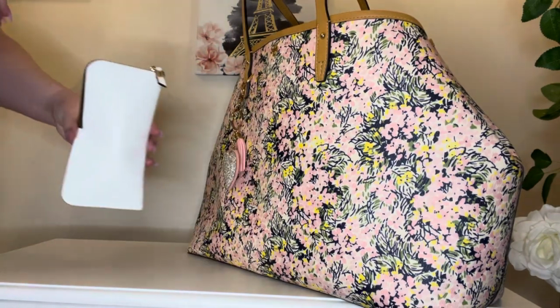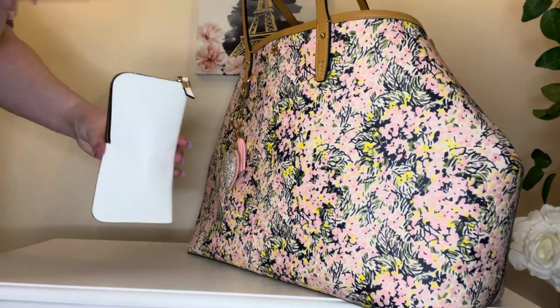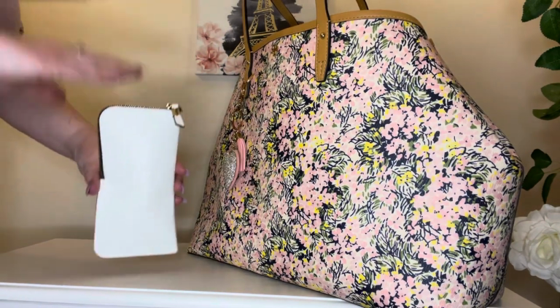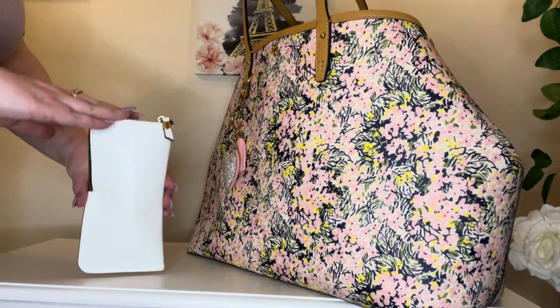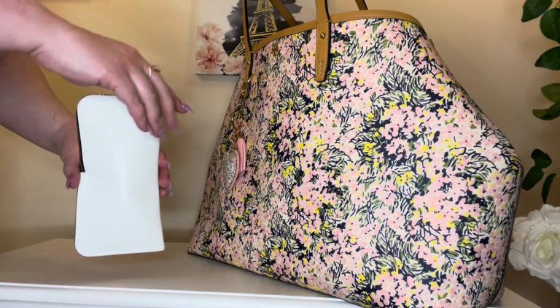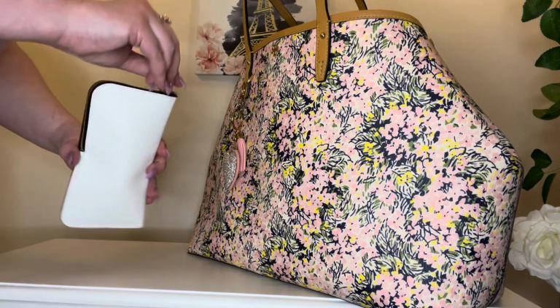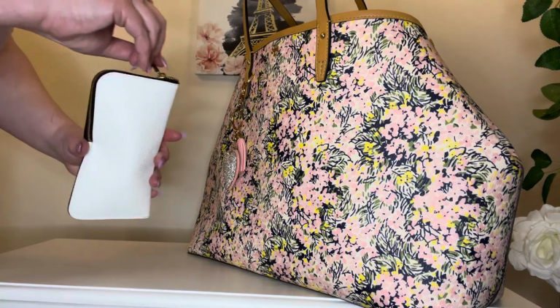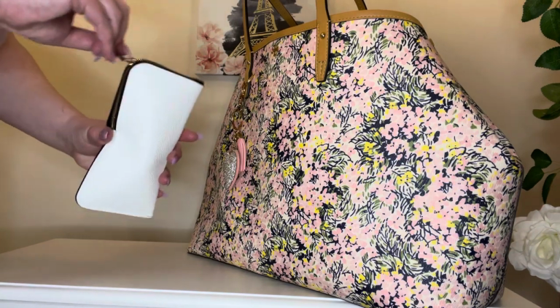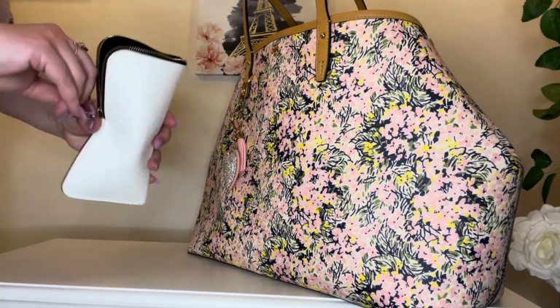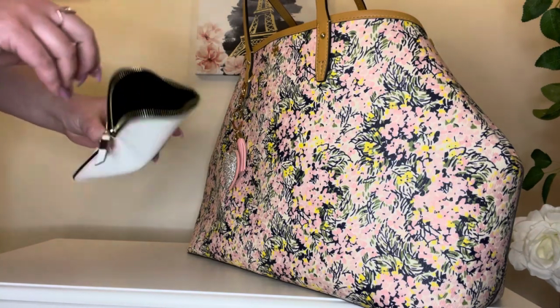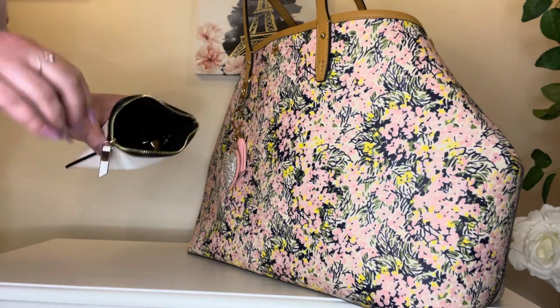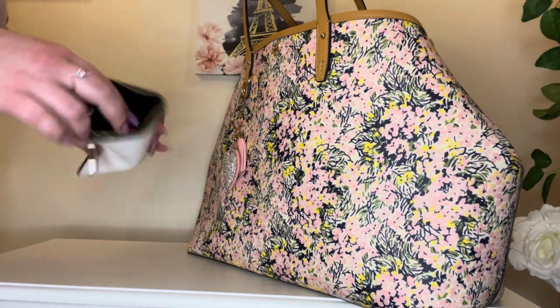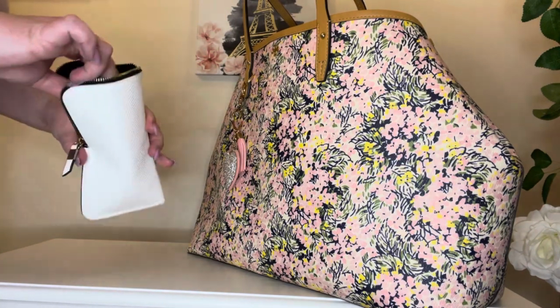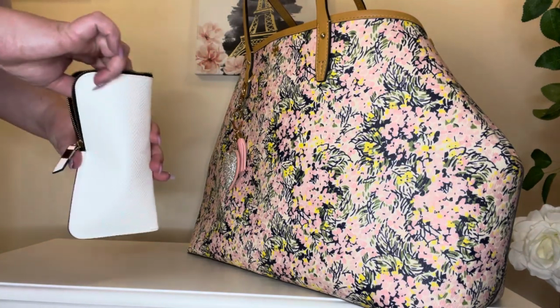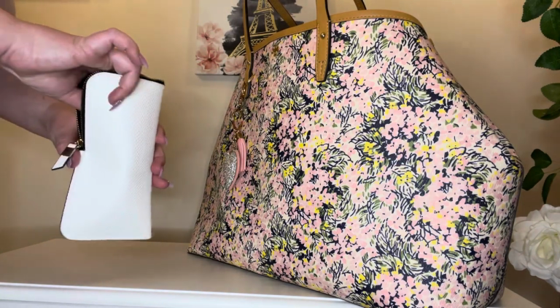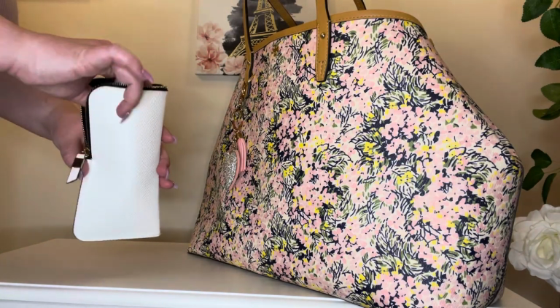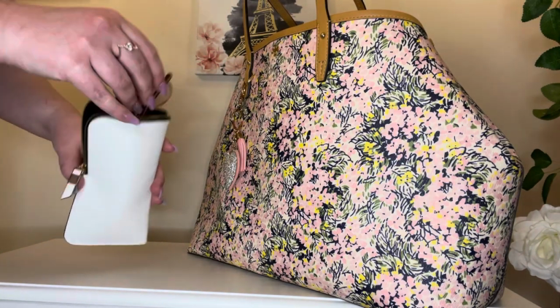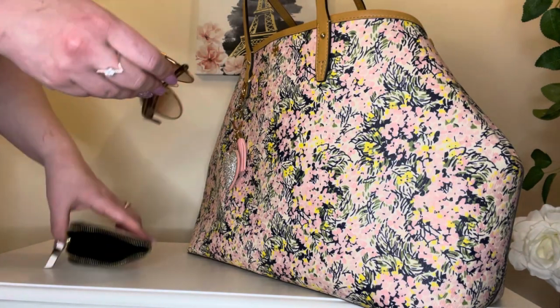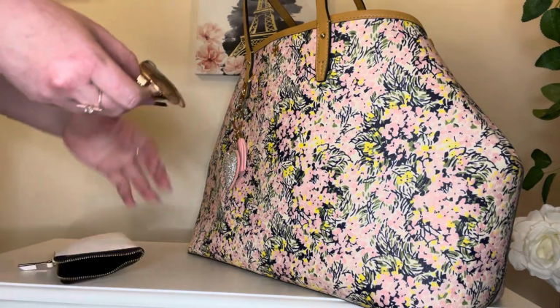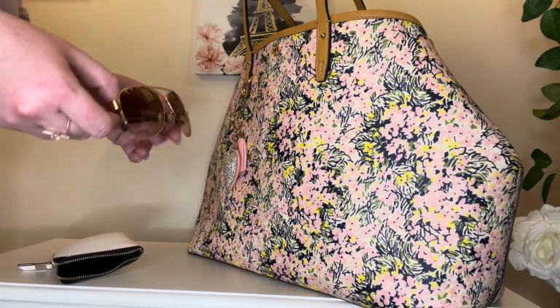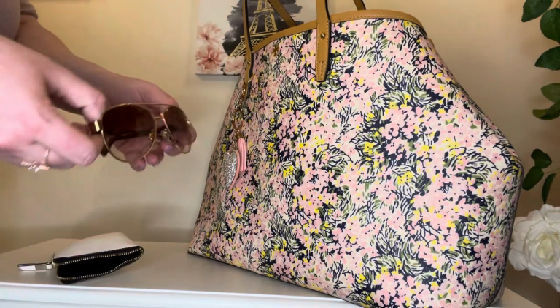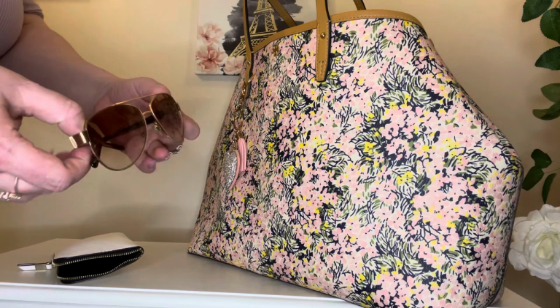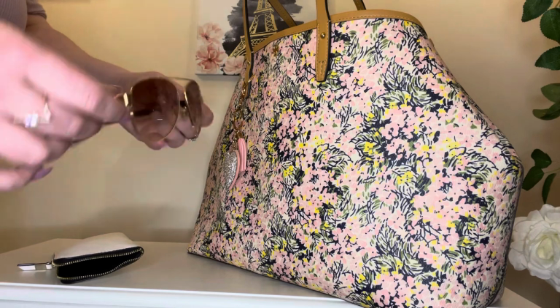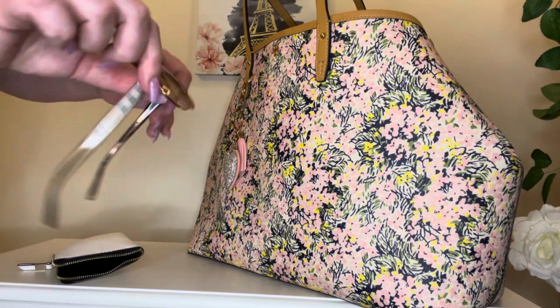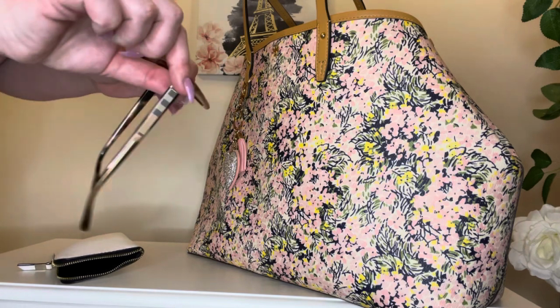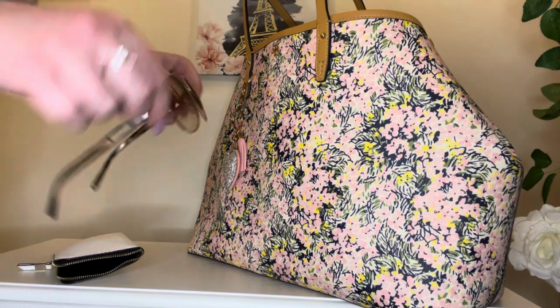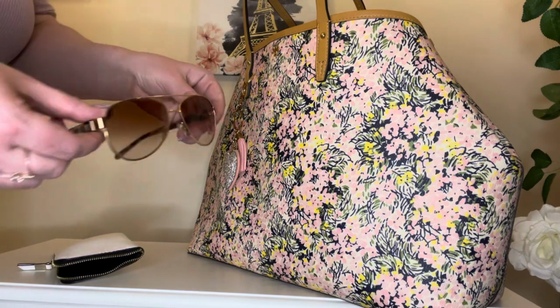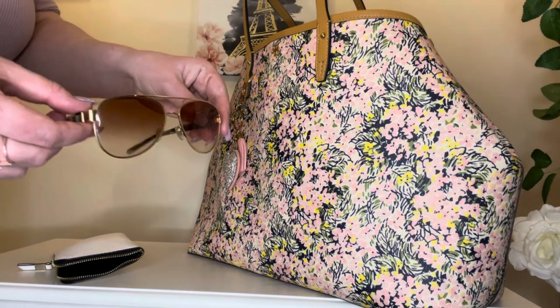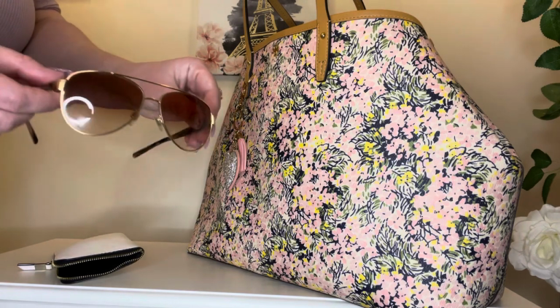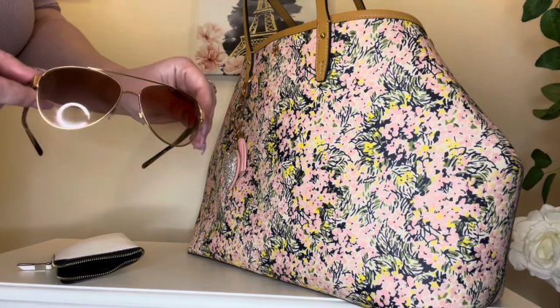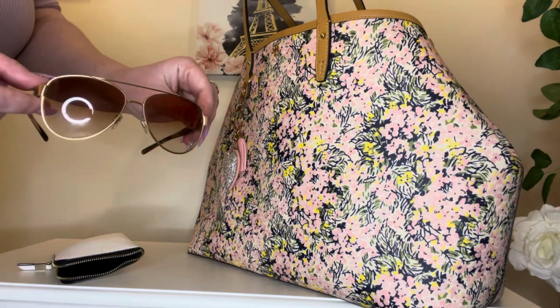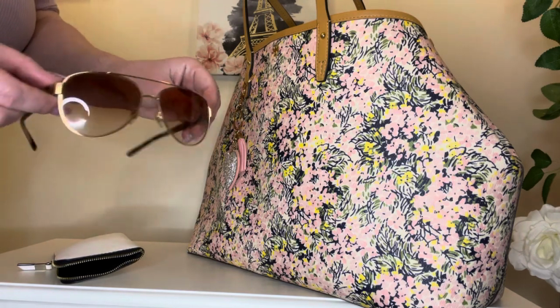Last but not least, I have my sunglasses. I keep them in this case, and these are just my current Burberry shades that I'm using right now.